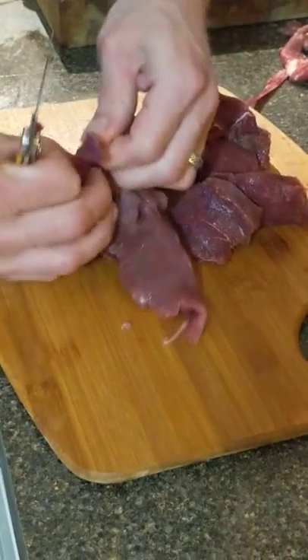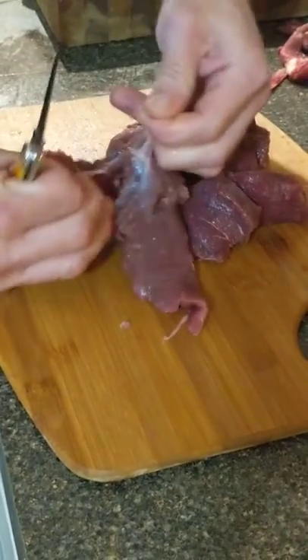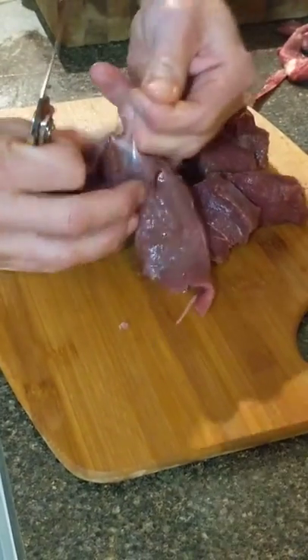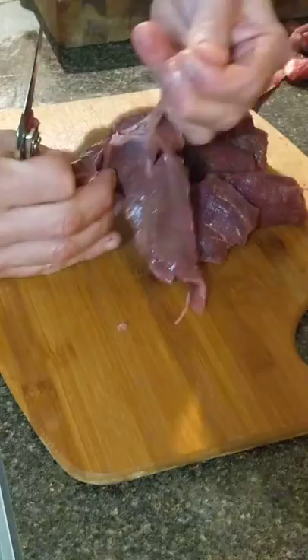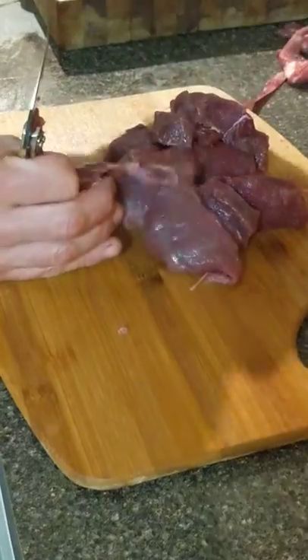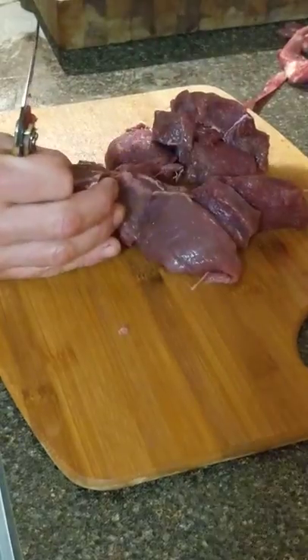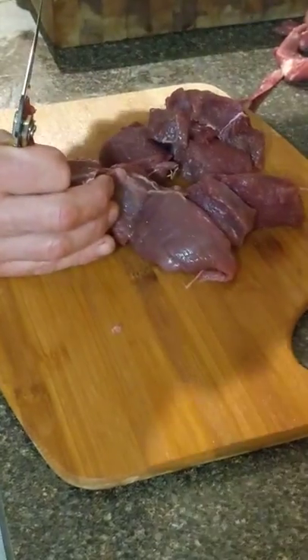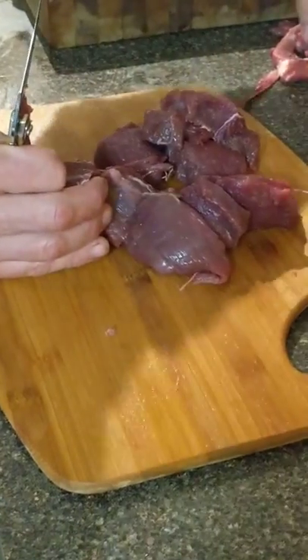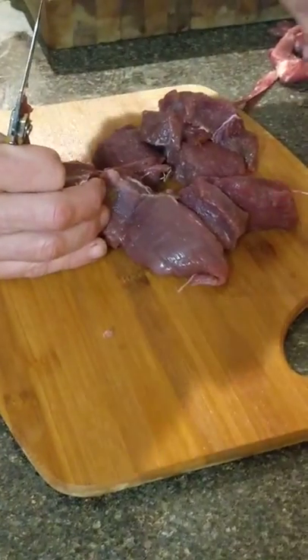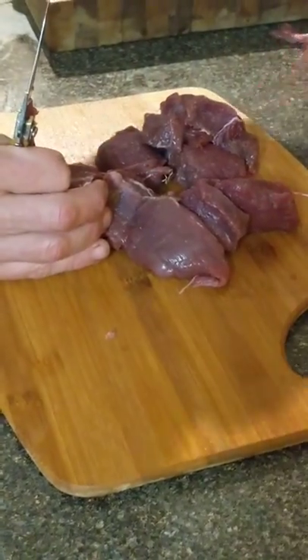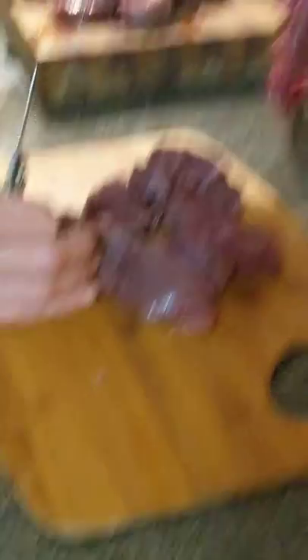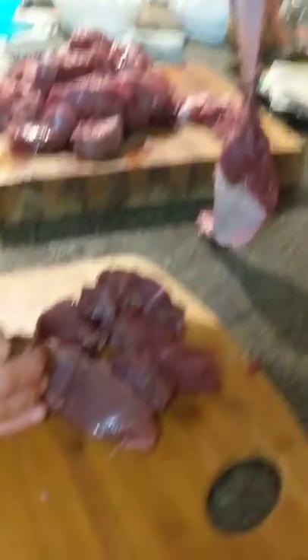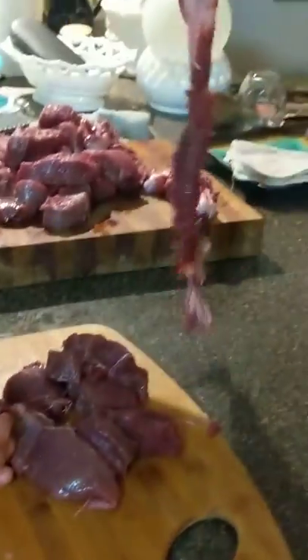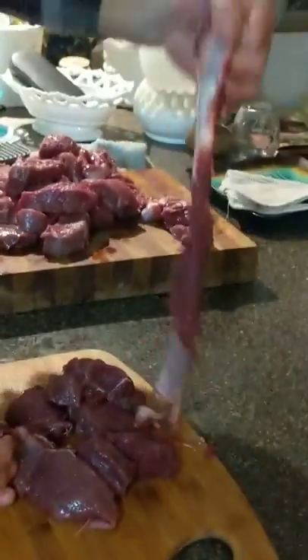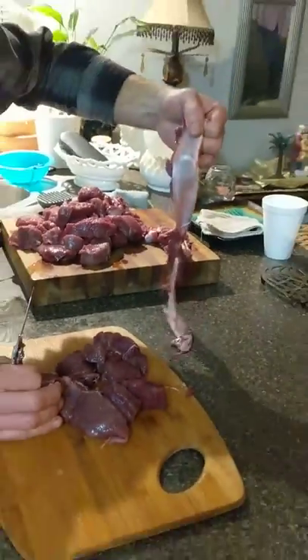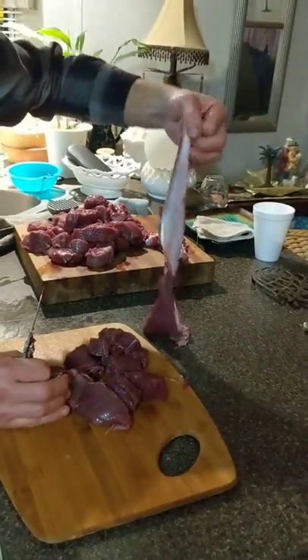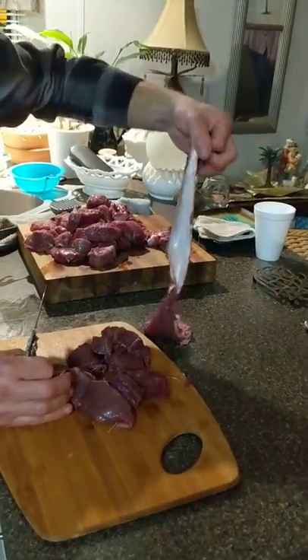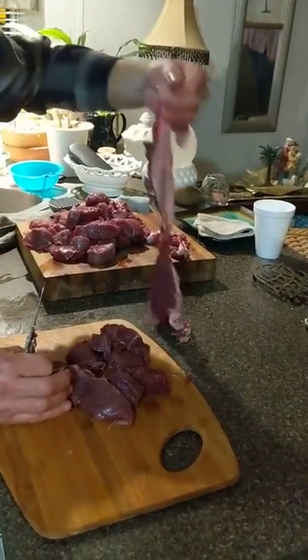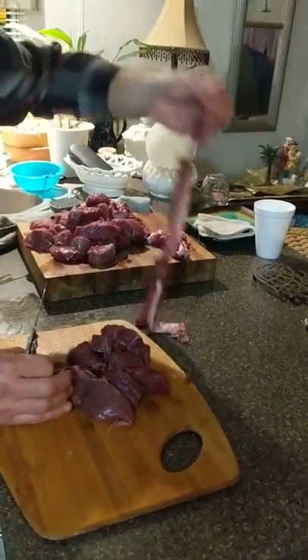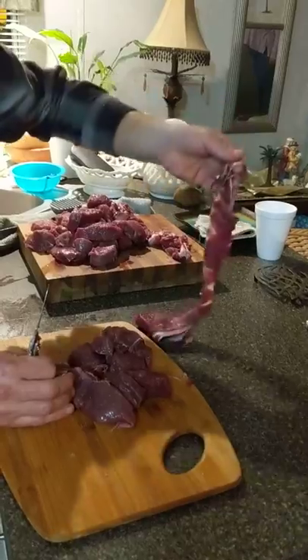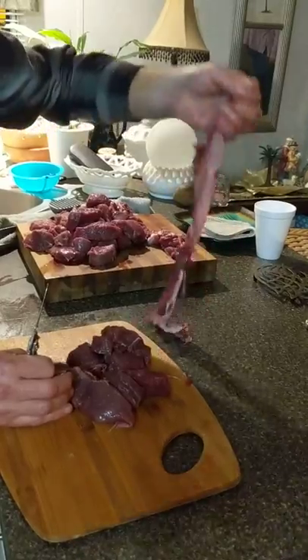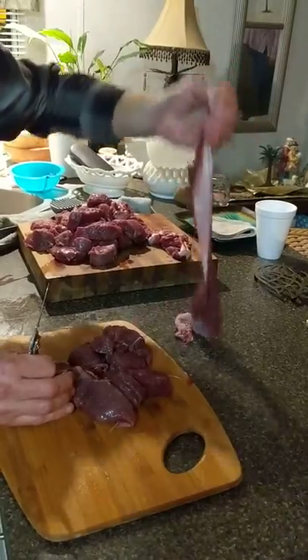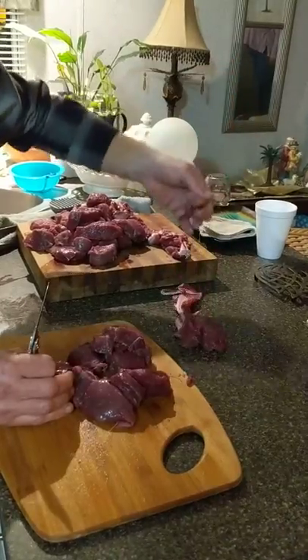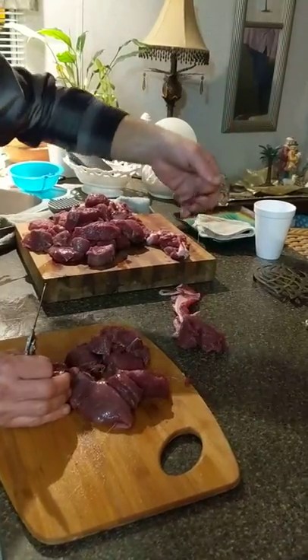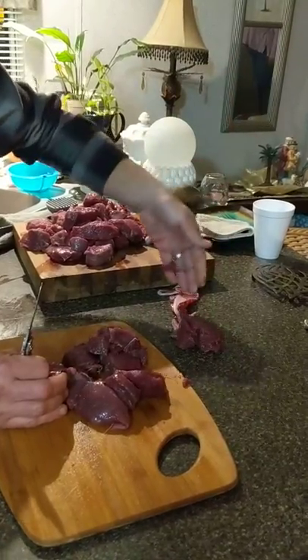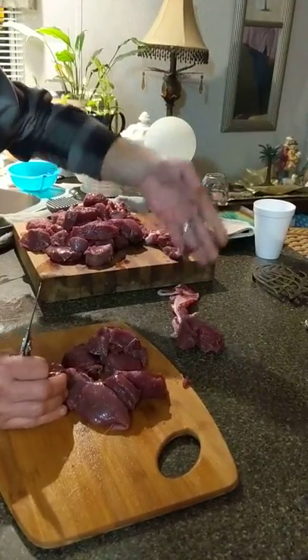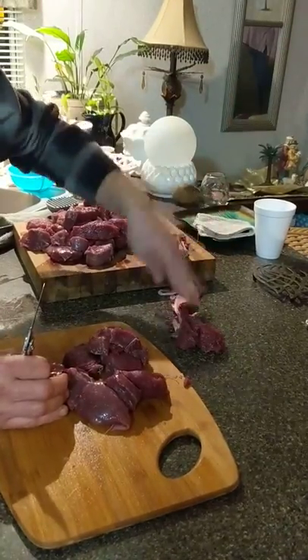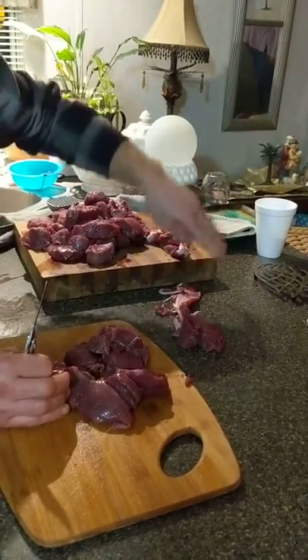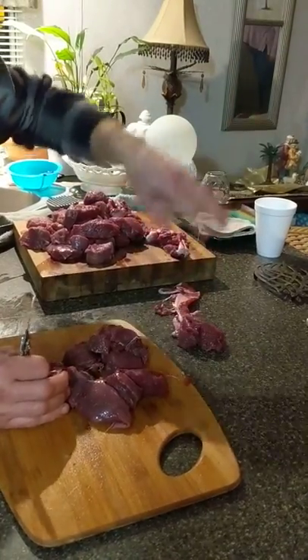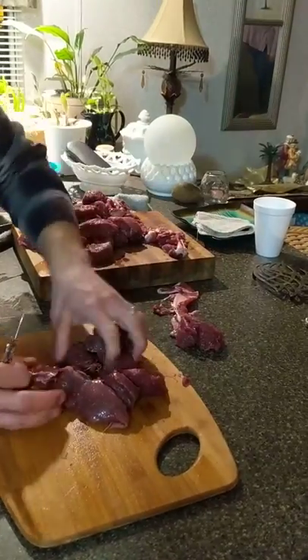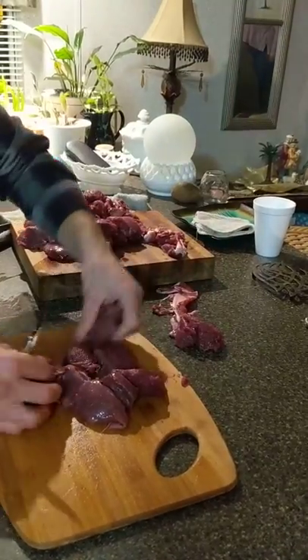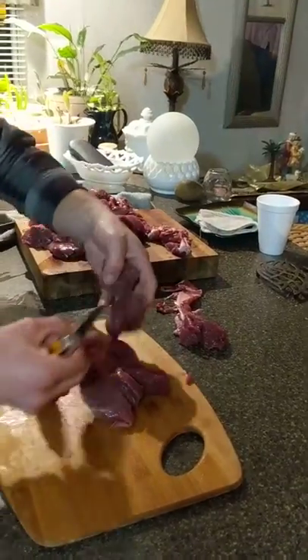Put that in a scrap pile. That's what they make sinew out of — that part of it. After you can scrape the meat off and cure it out, make sinew out of it and sew with it, stuff like that, like you see on Mountain Man.